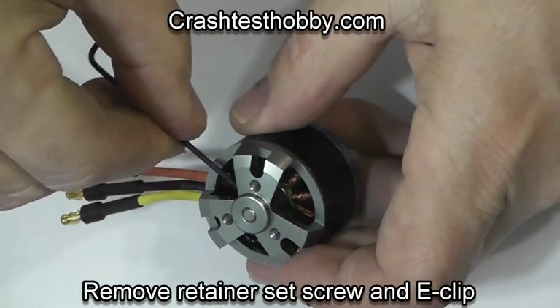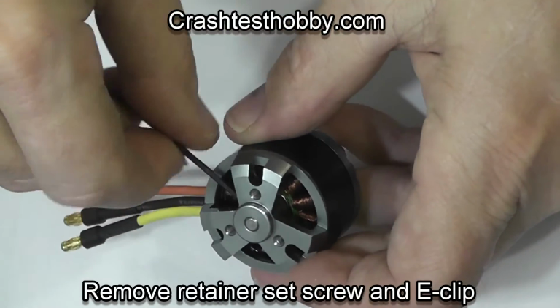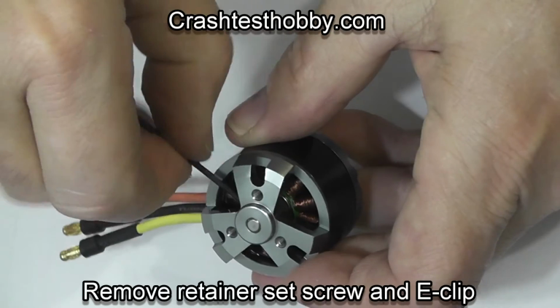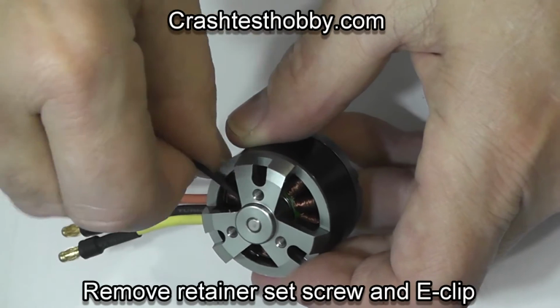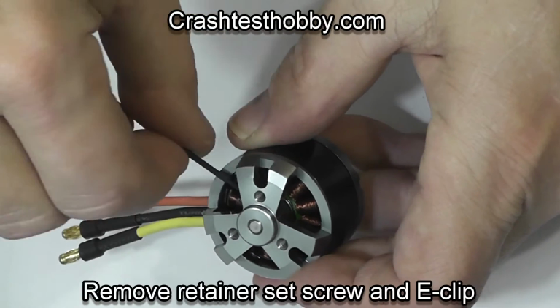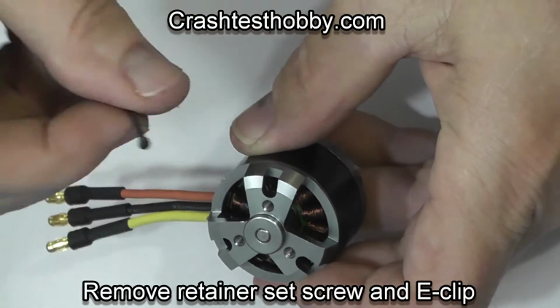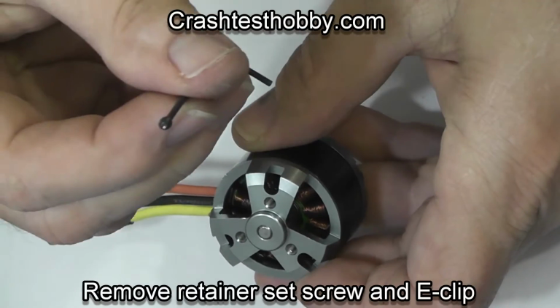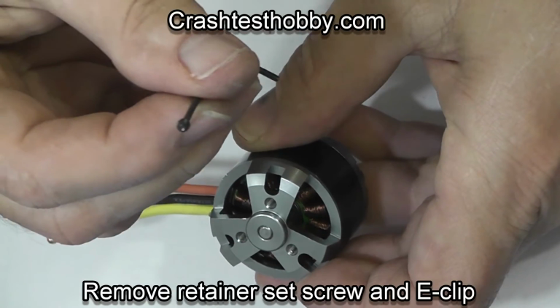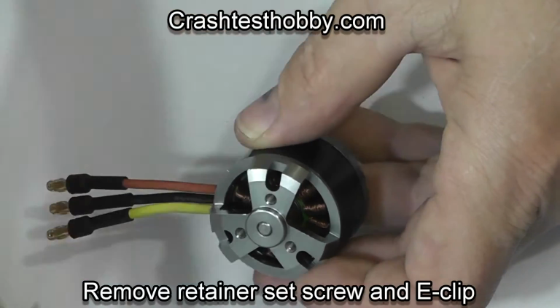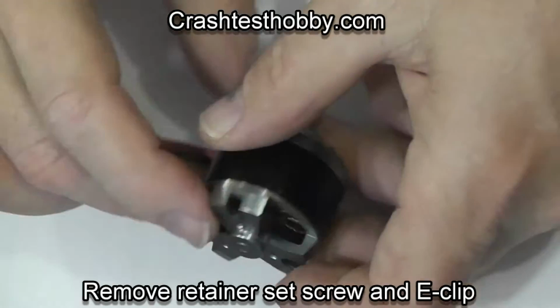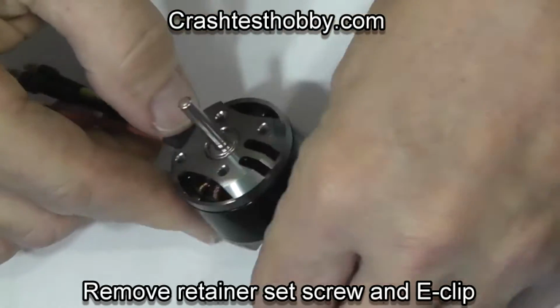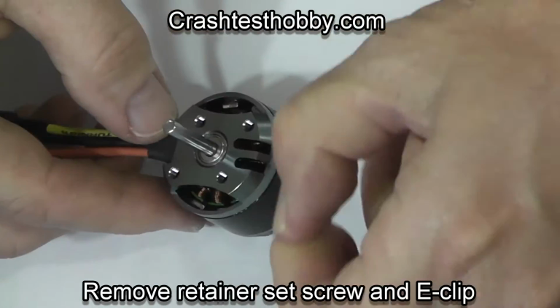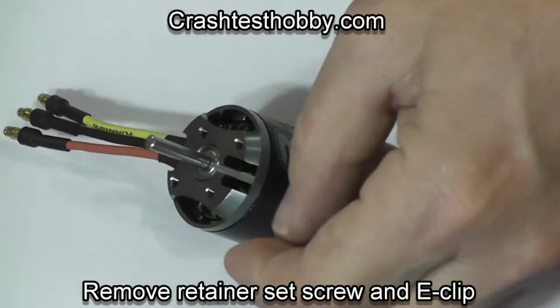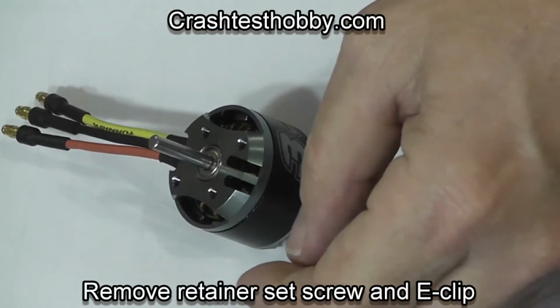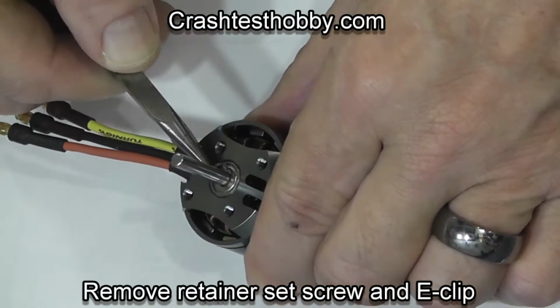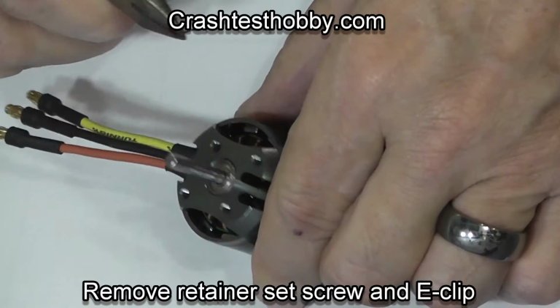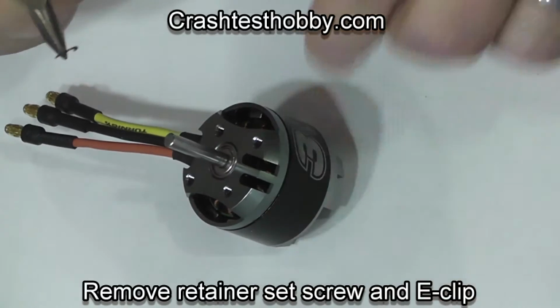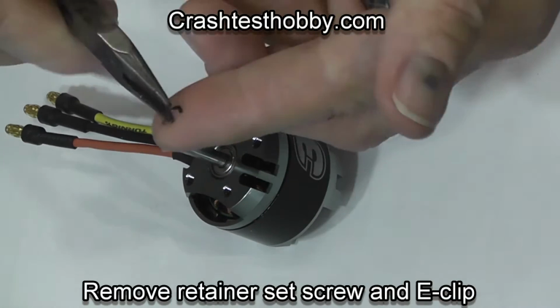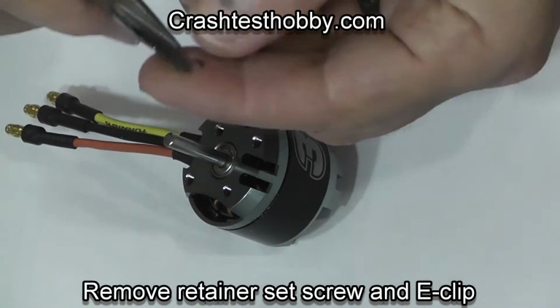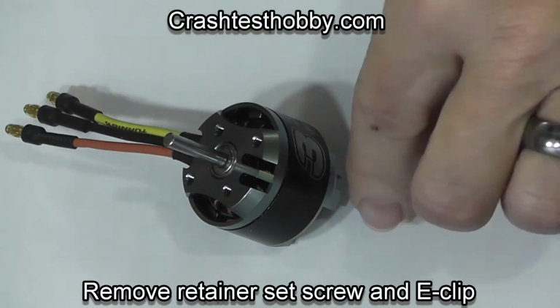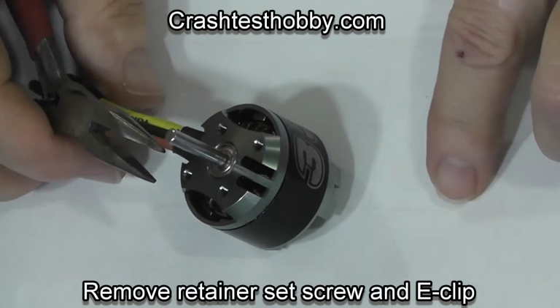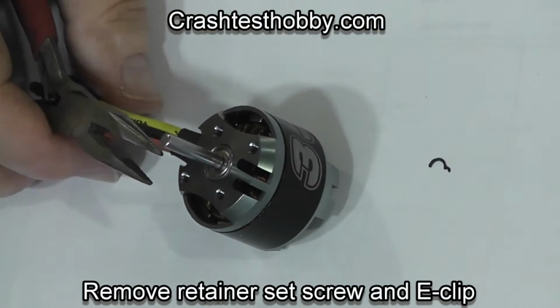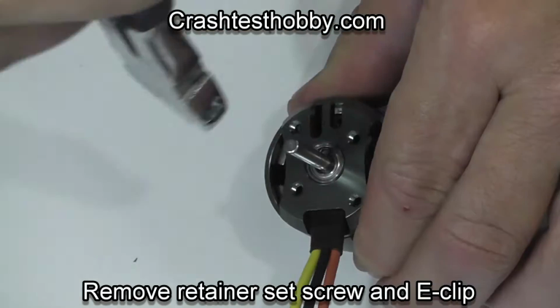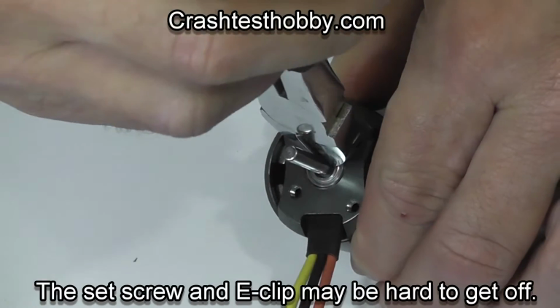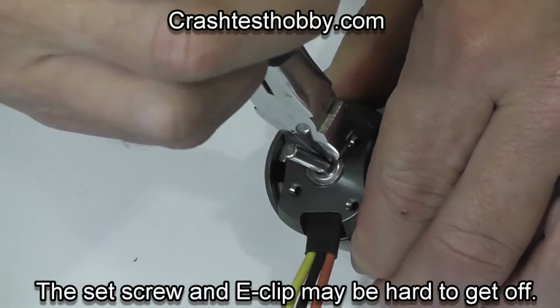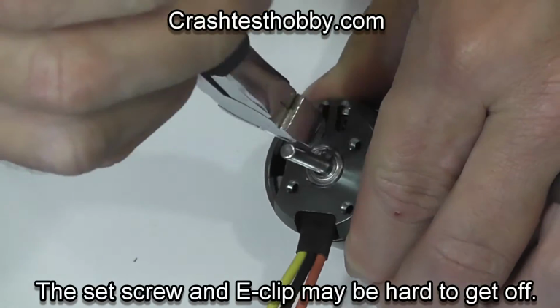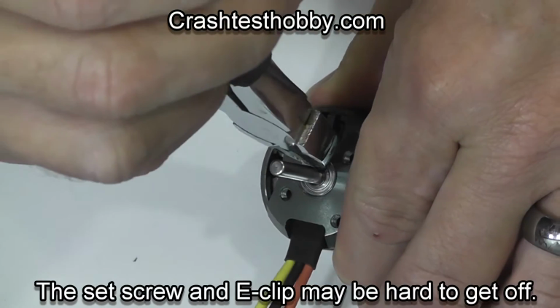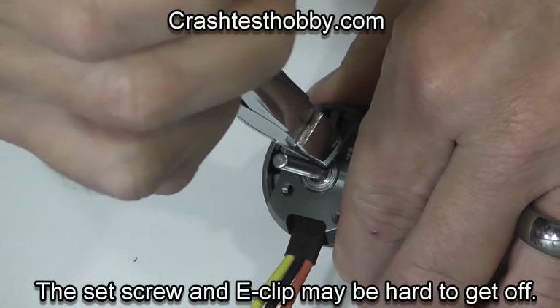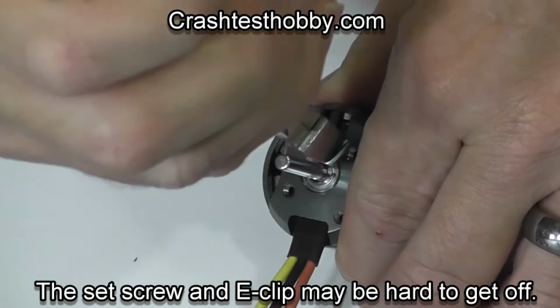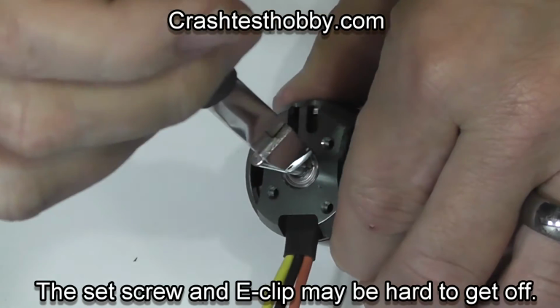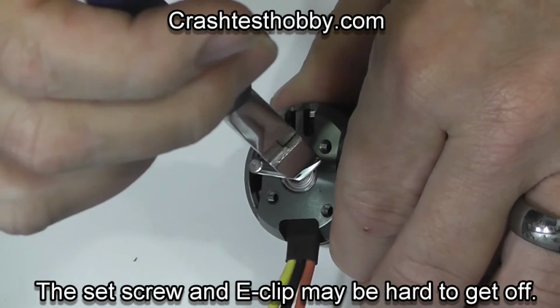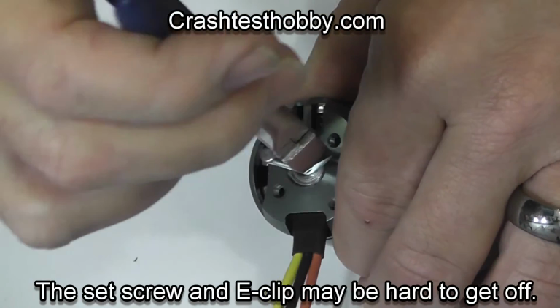First I'm going to remove the retainer set screw and the E-clip. These E-clips can be hard to get off — I destroy them most of the time when I remove them.